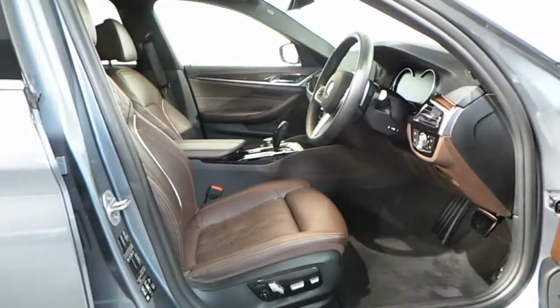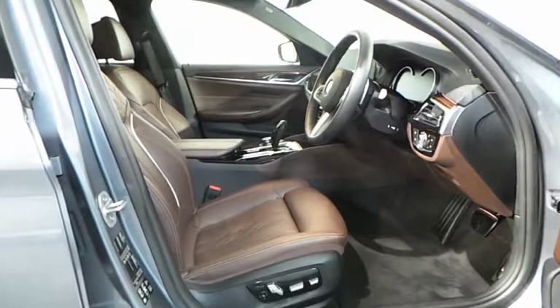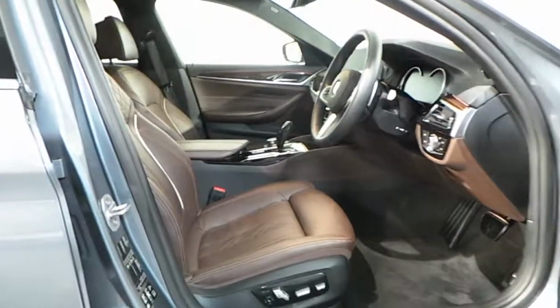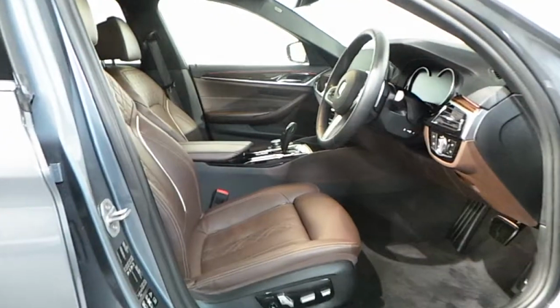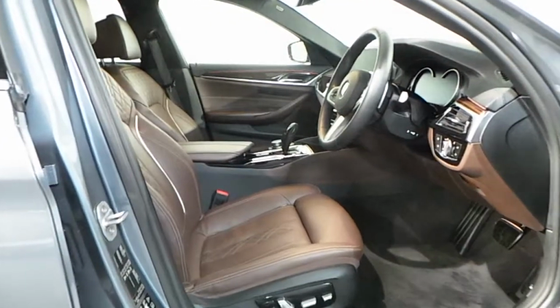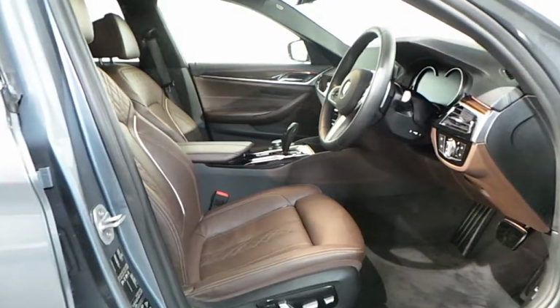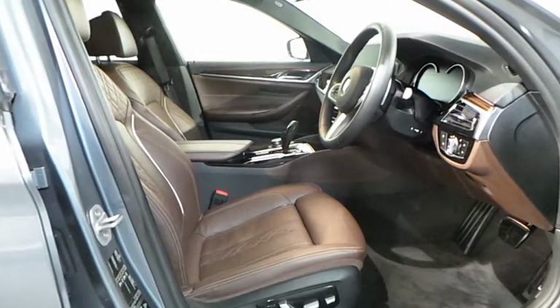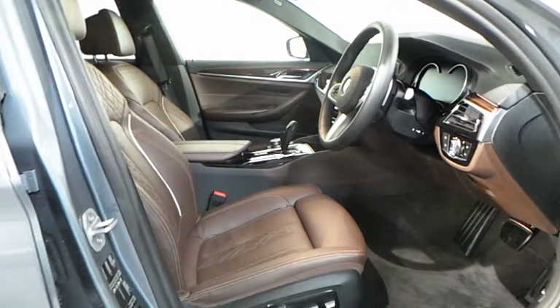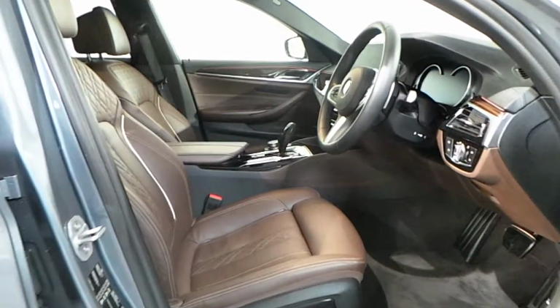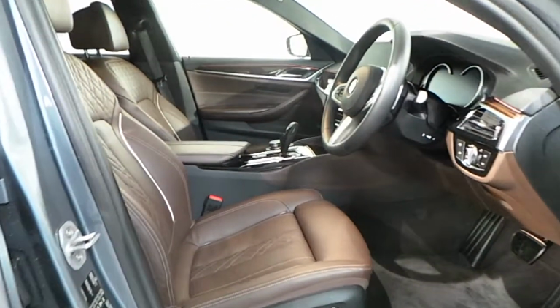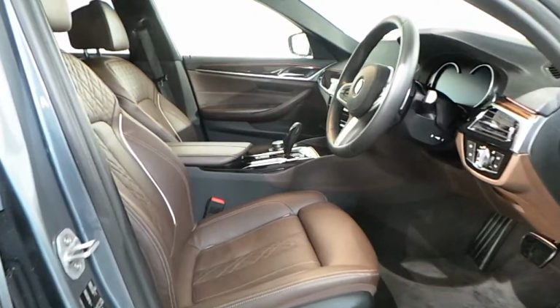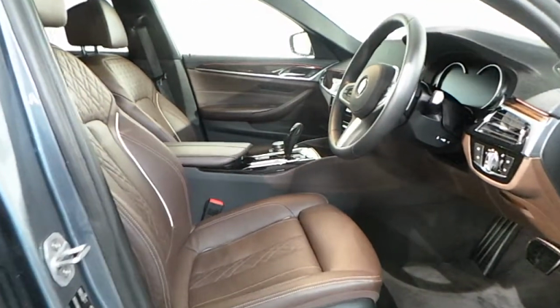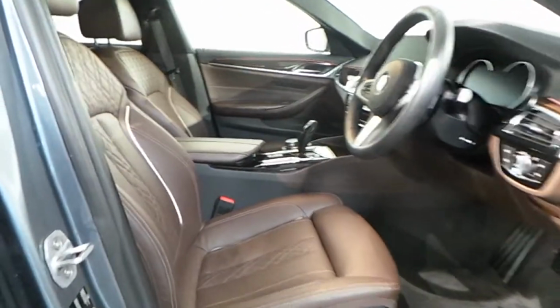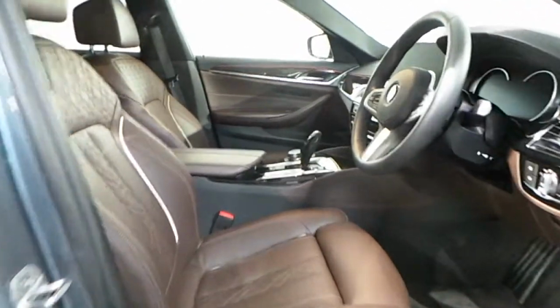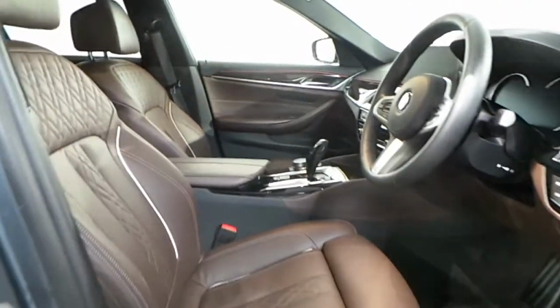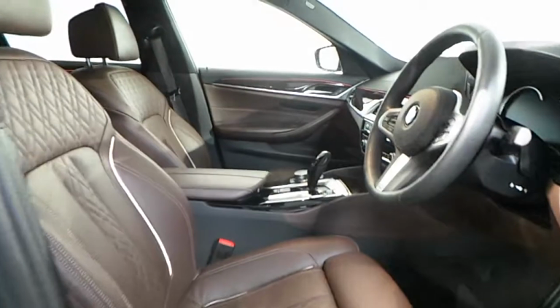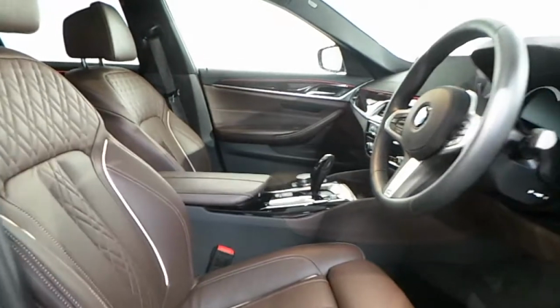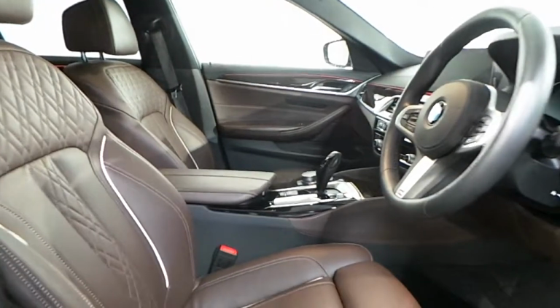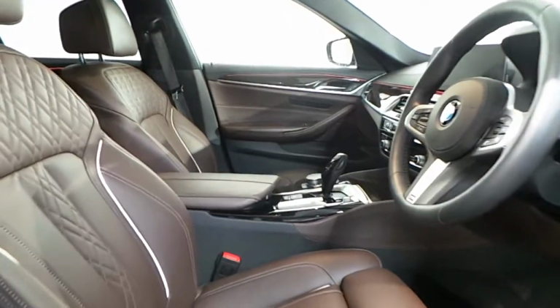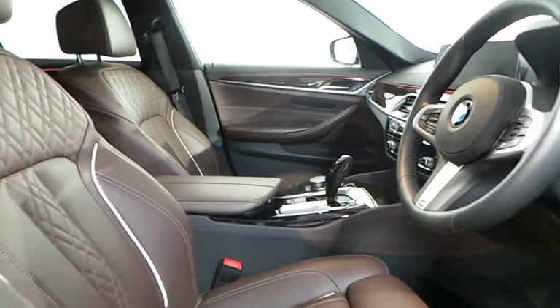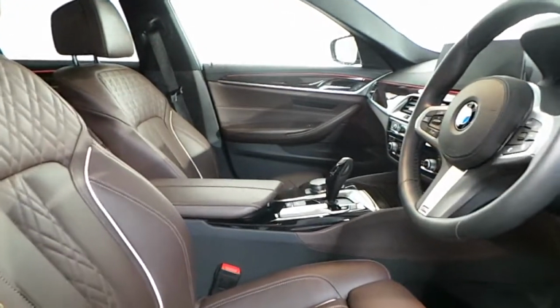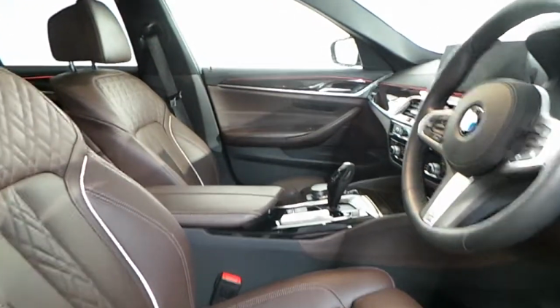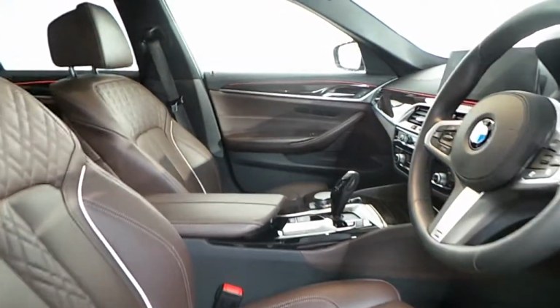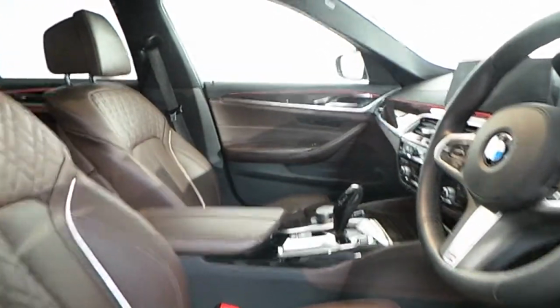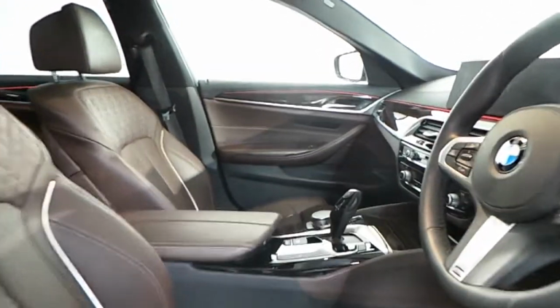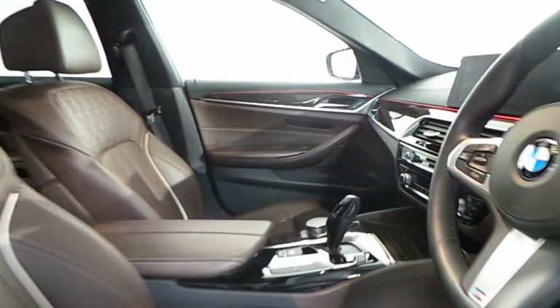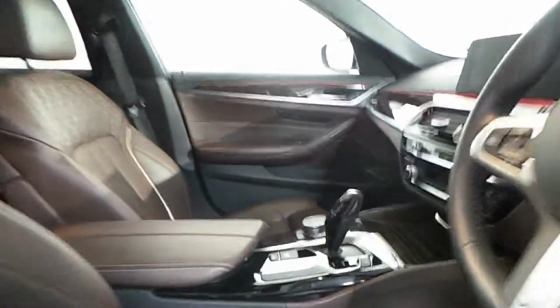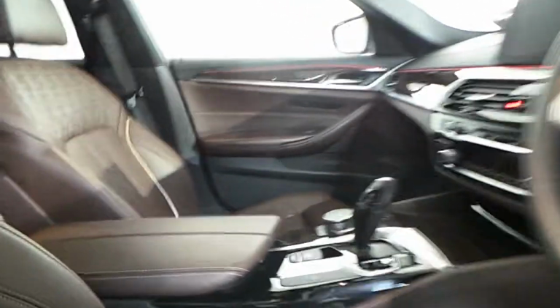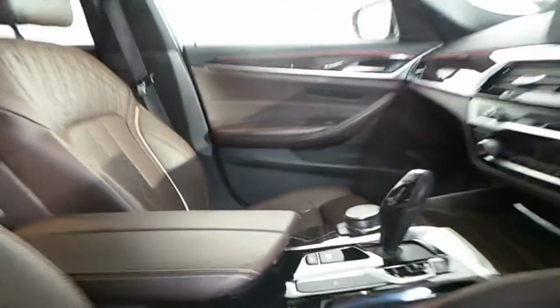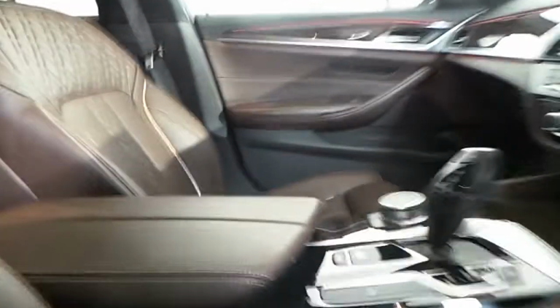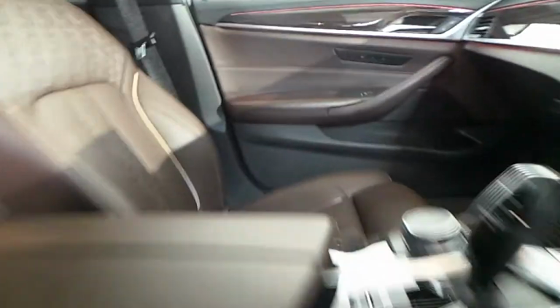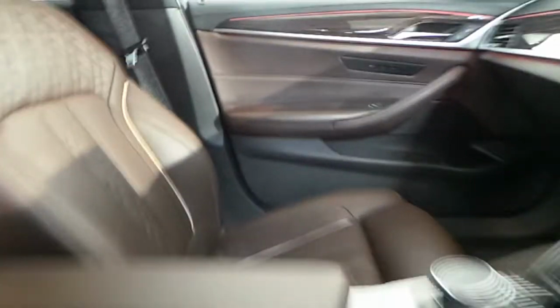In the interior you have Mocha Nappa leather with front sport seats, heated seats and memory seats.